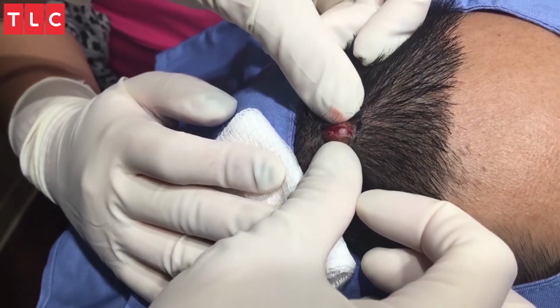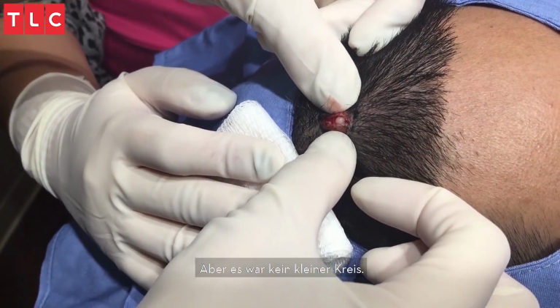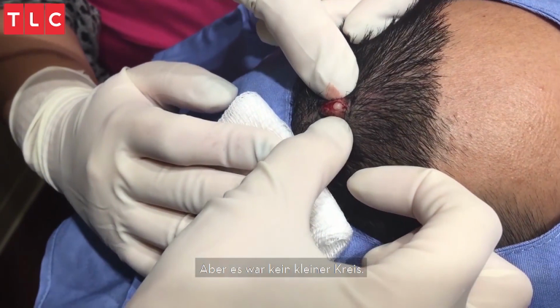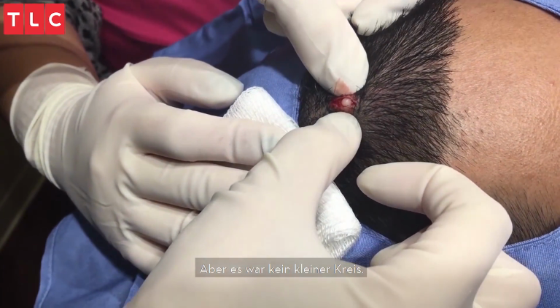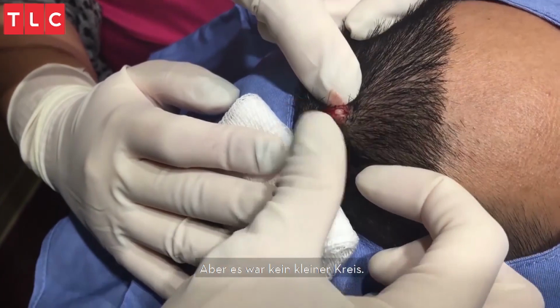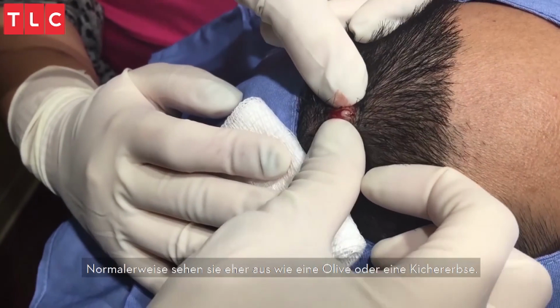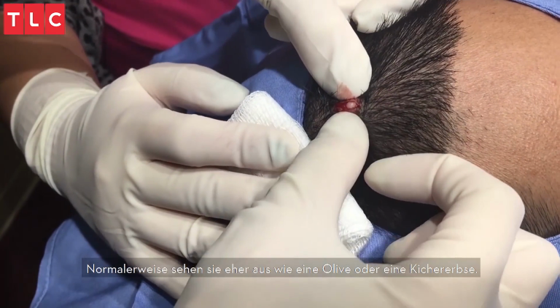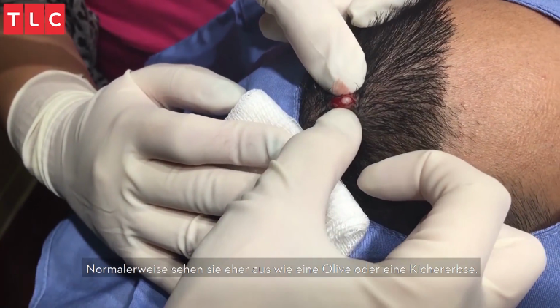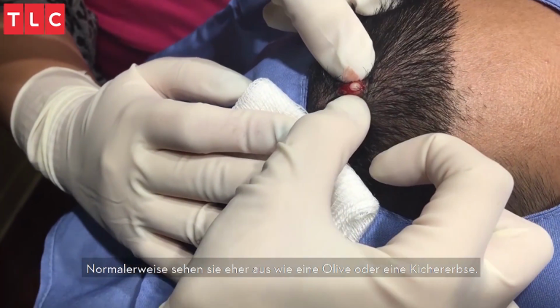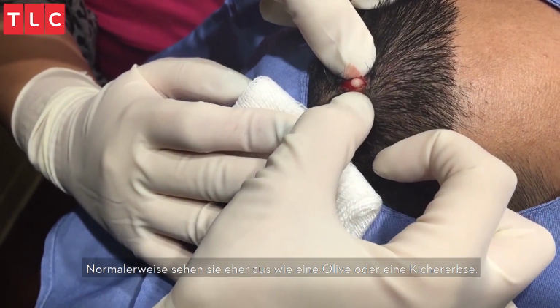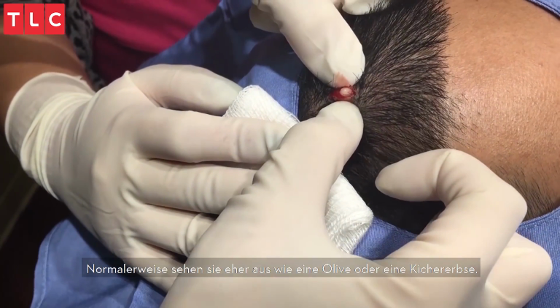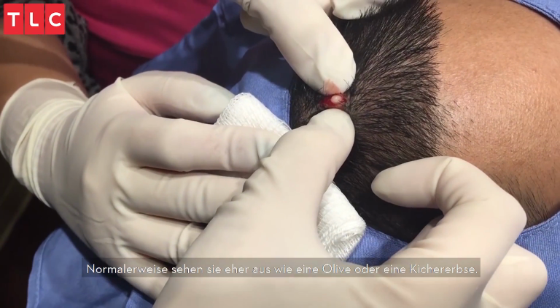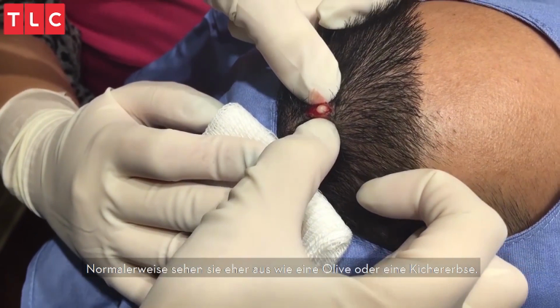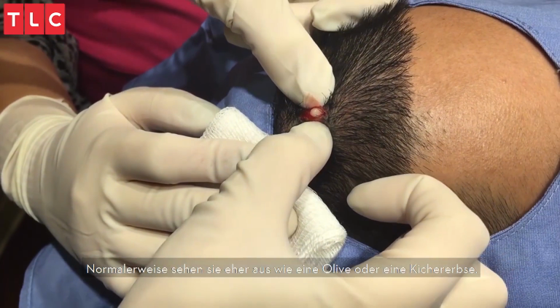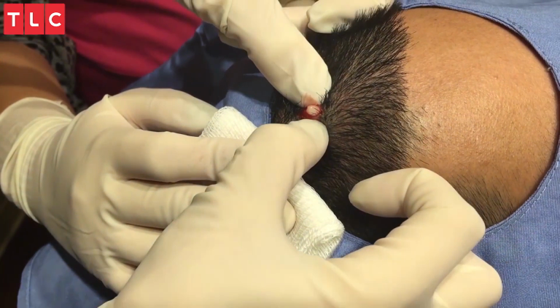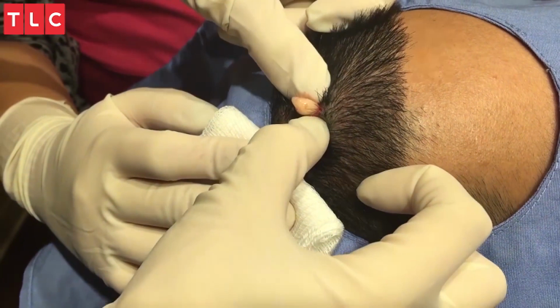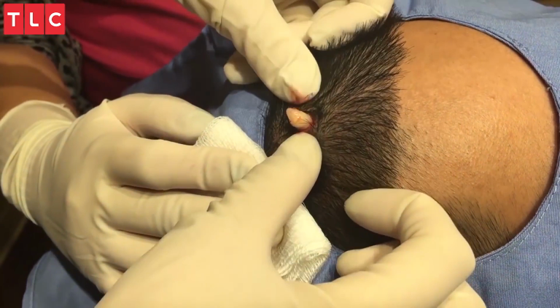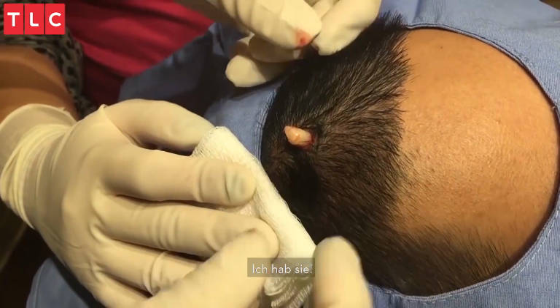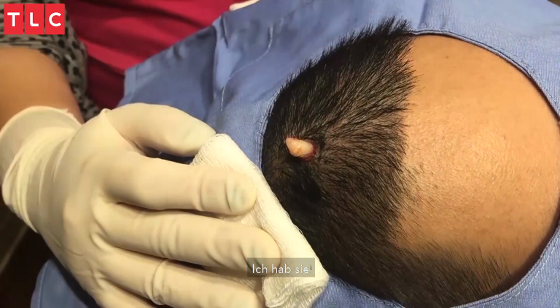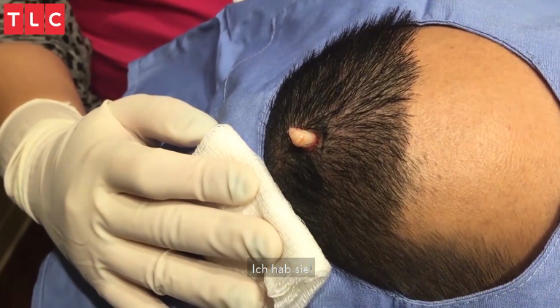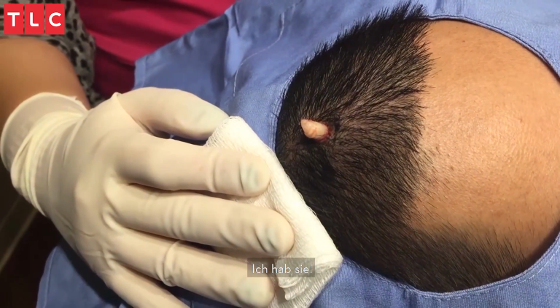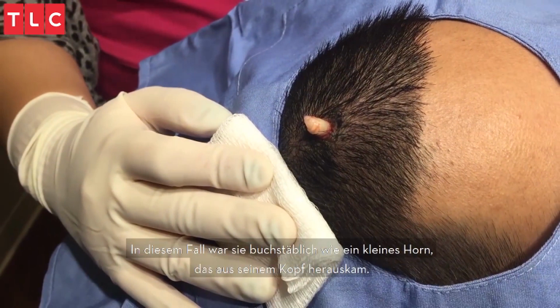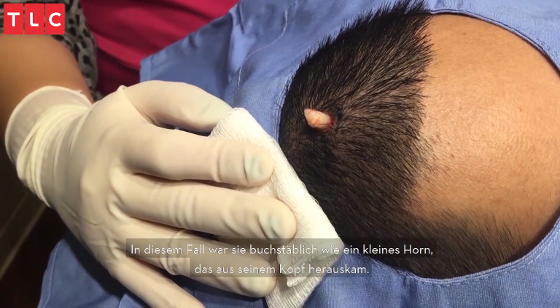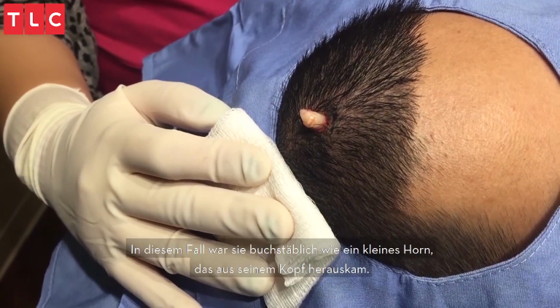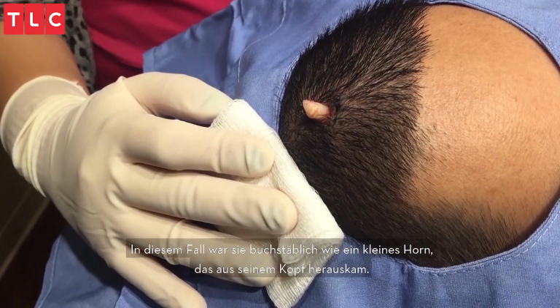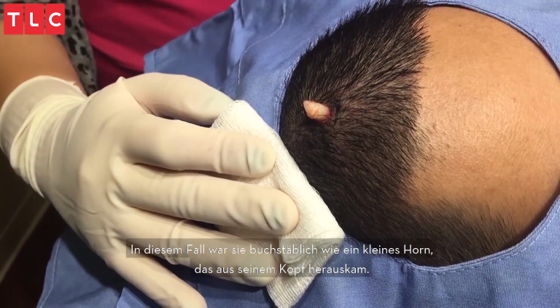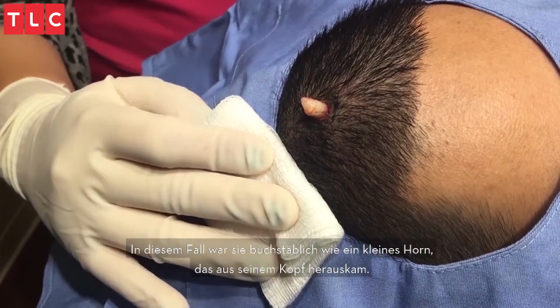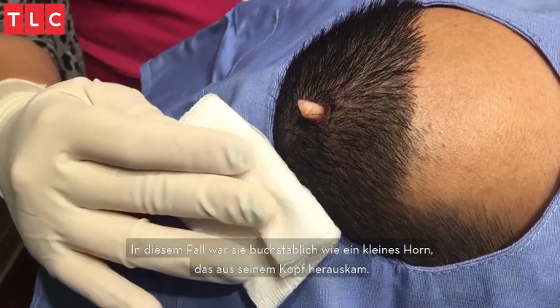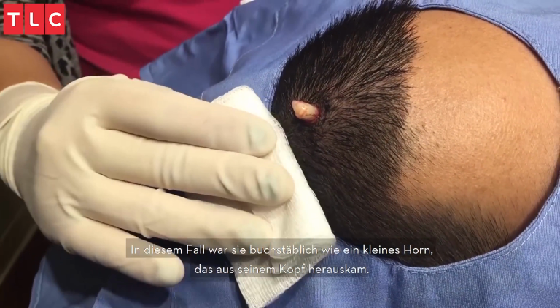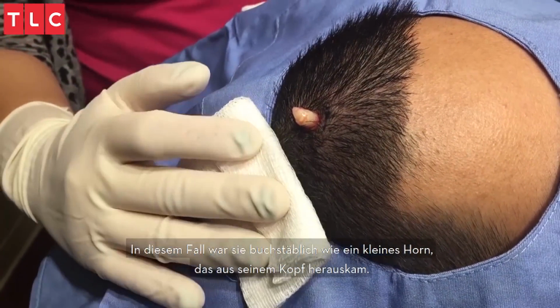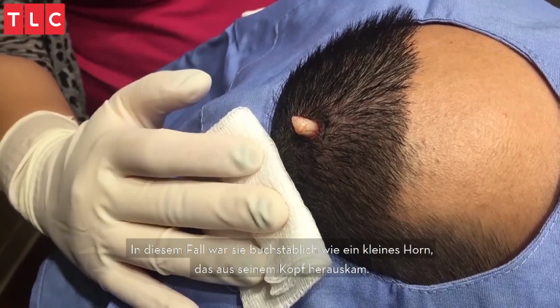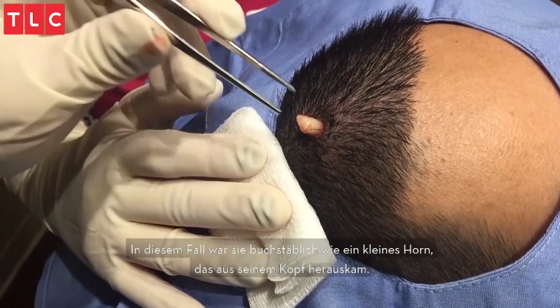But it wasn't a little circle. Usually they look more like an olive or just like a garbanzo bean. In this case, it was literally like a little horn that popped out of his head.